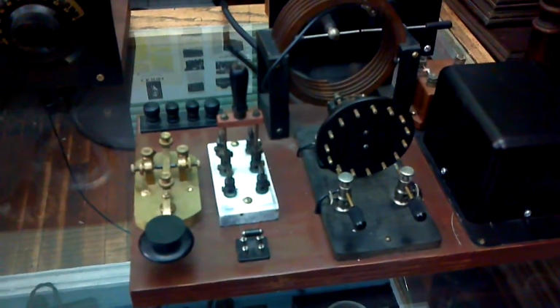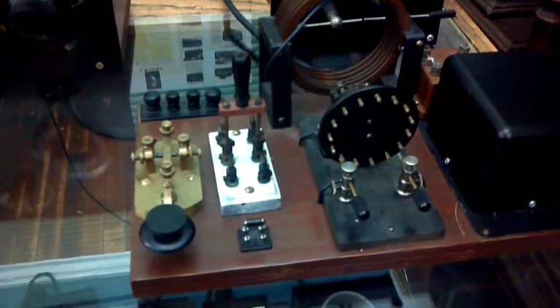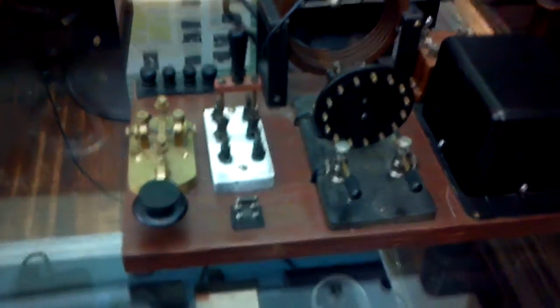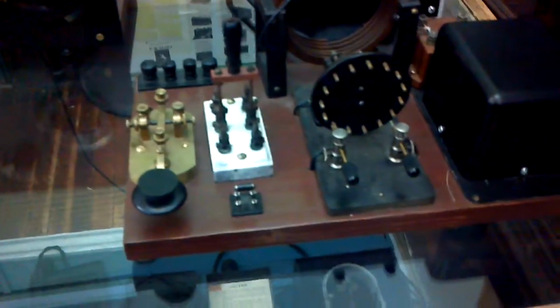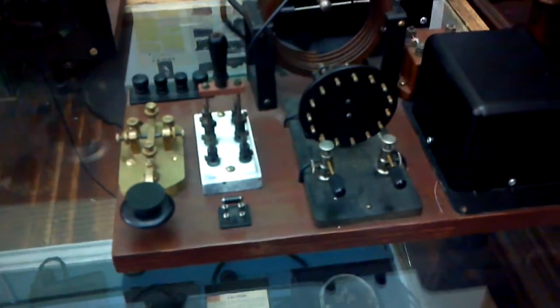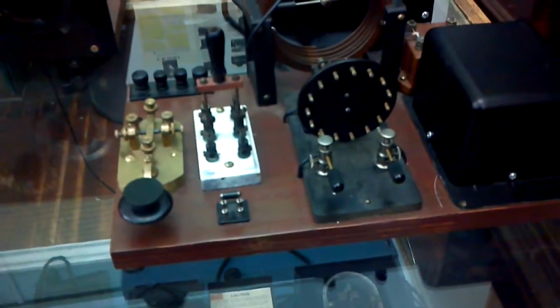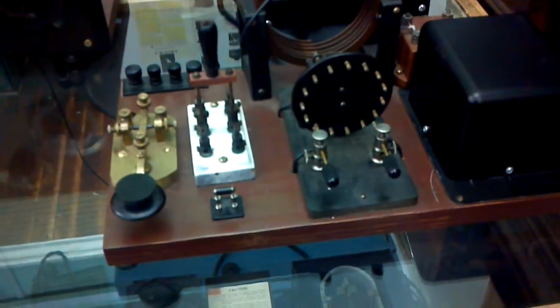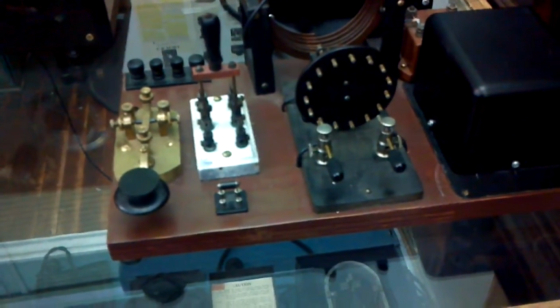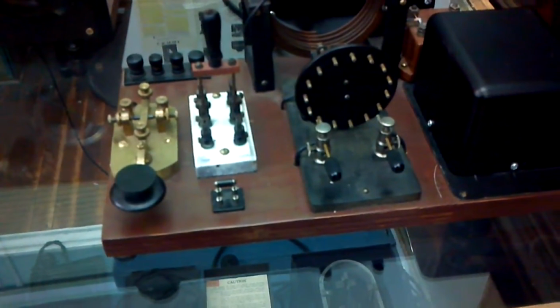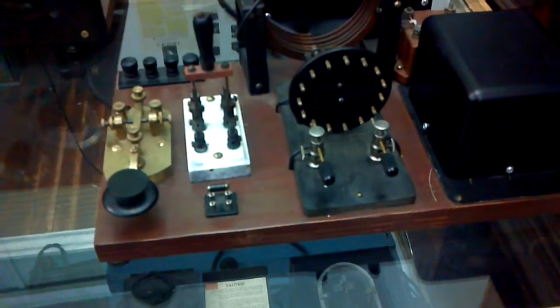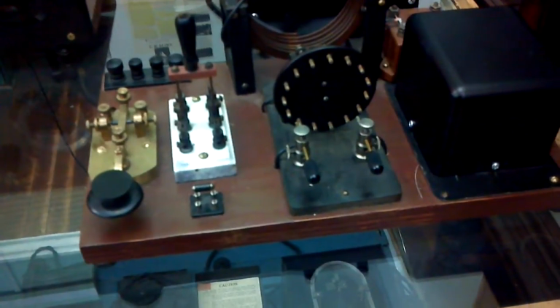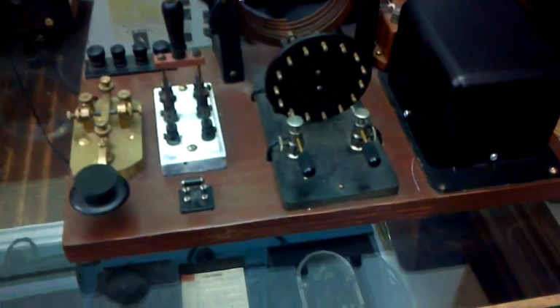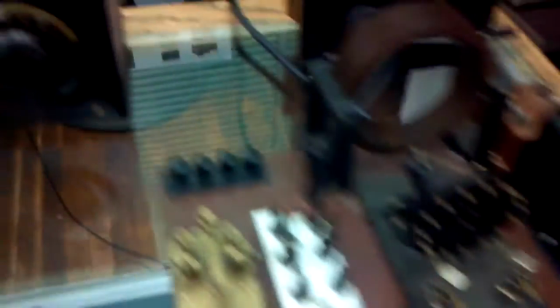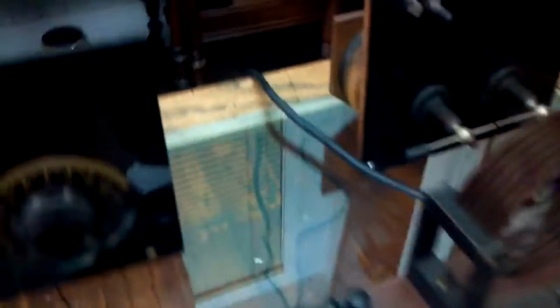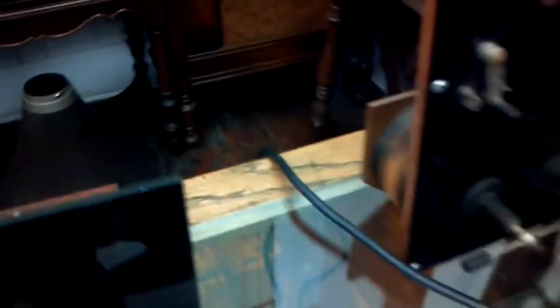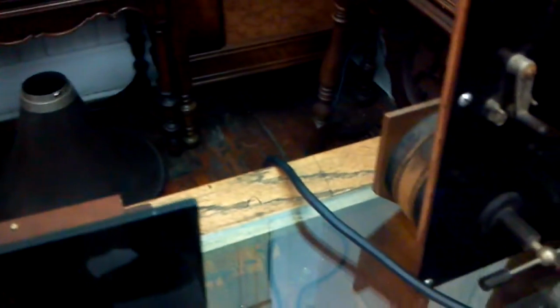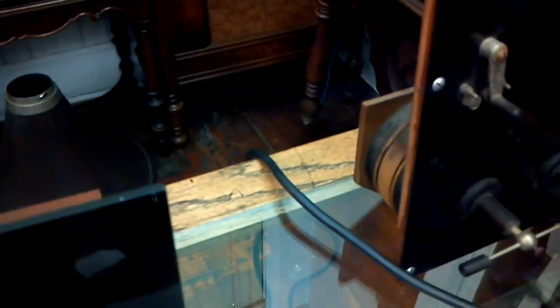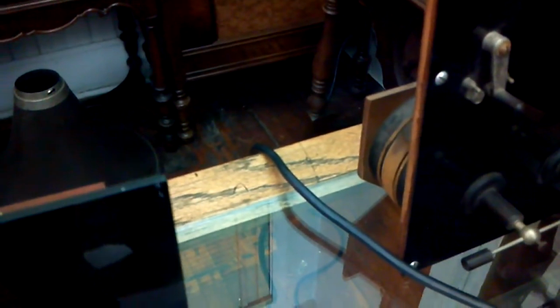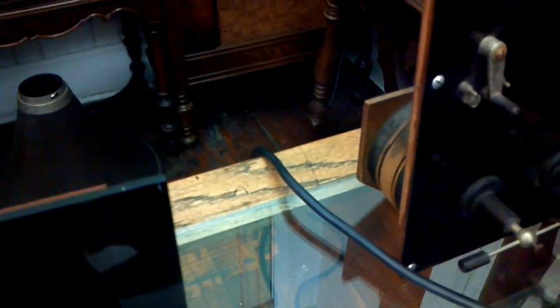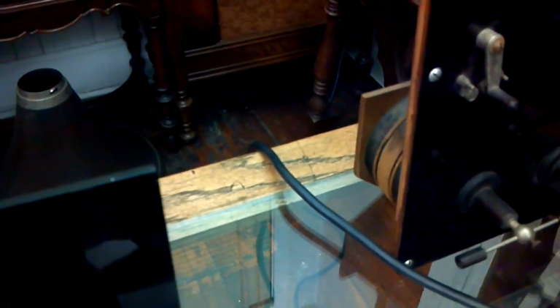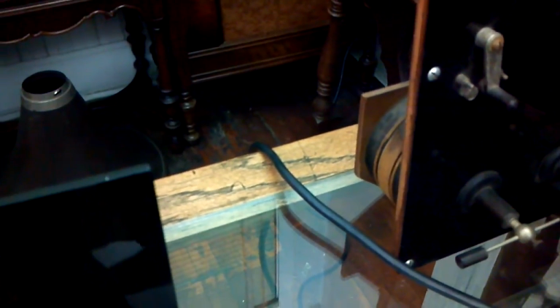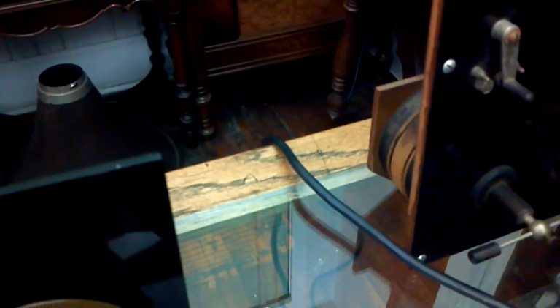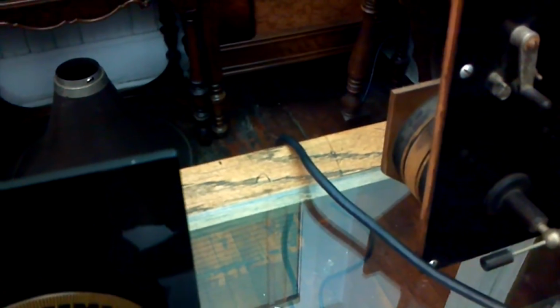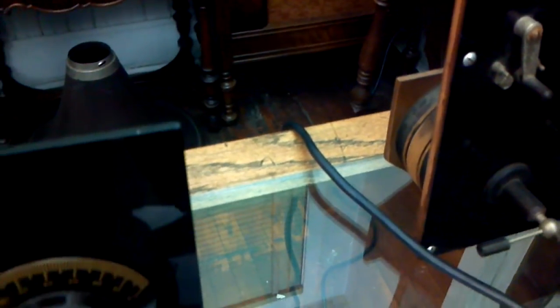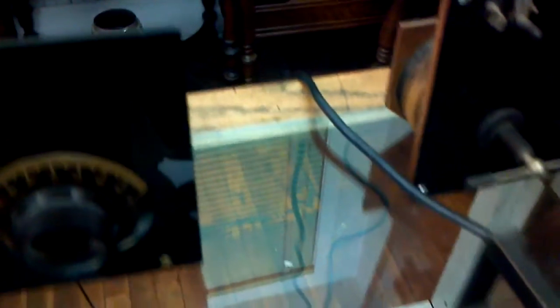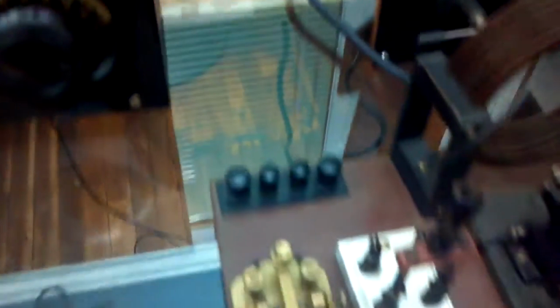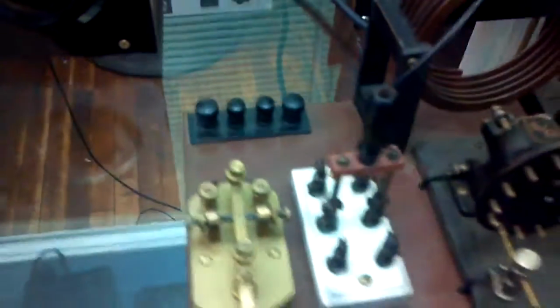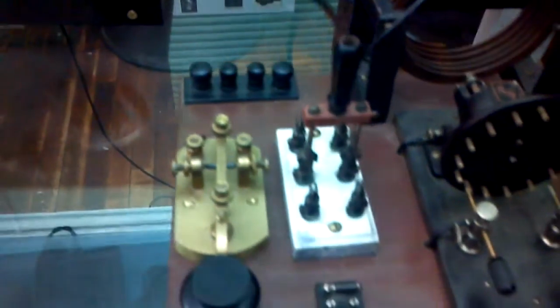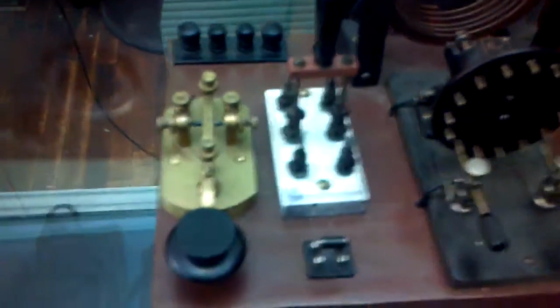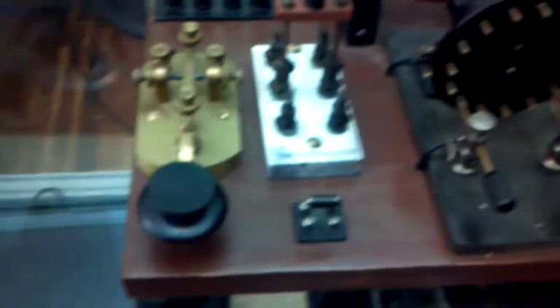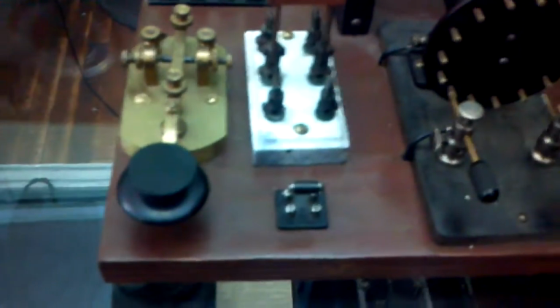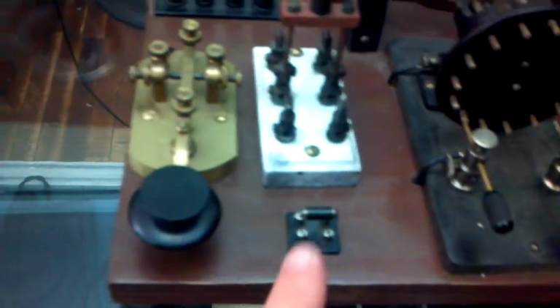This is a 1920s Sirka transmitter — it is a spark gap transmitter. It's plugged into the back at 110 volts. I won't show you the plug; you've probably seen one. But I'll very gingerly turn on the switch.